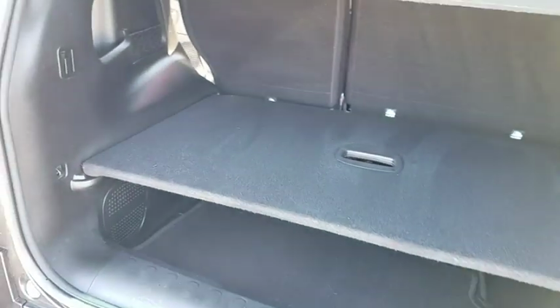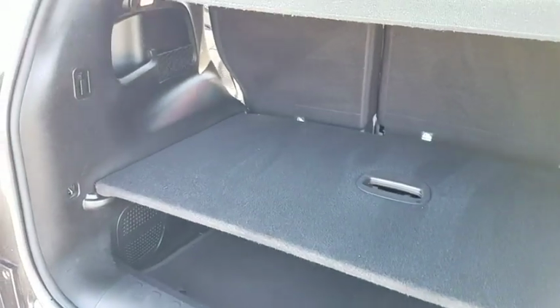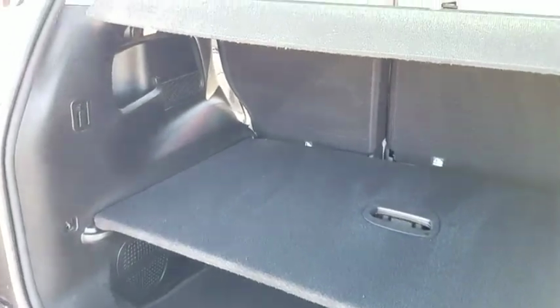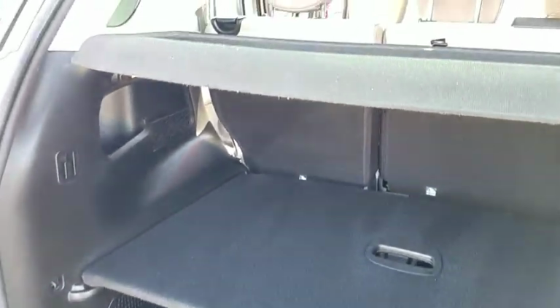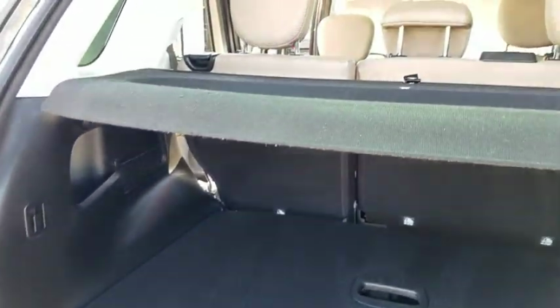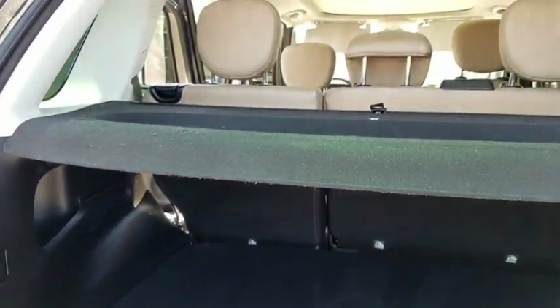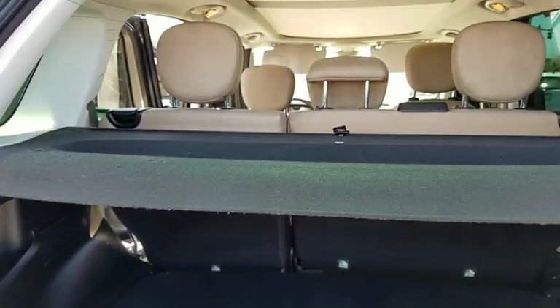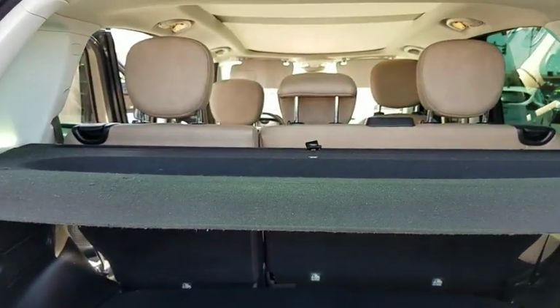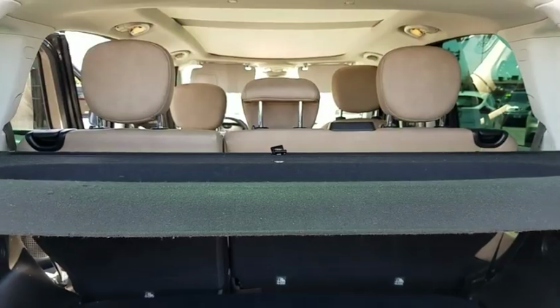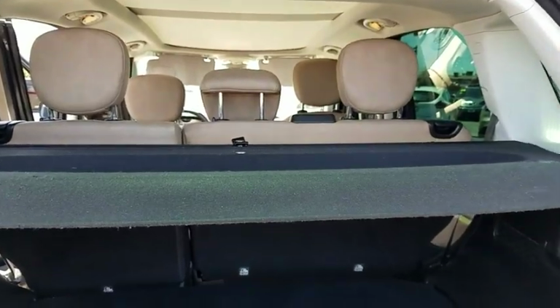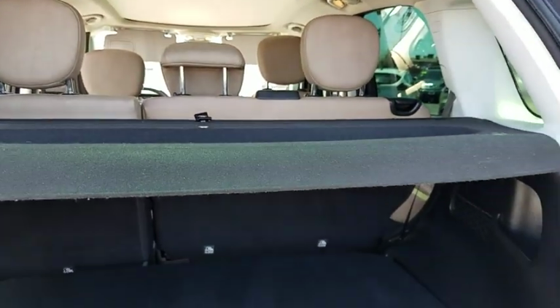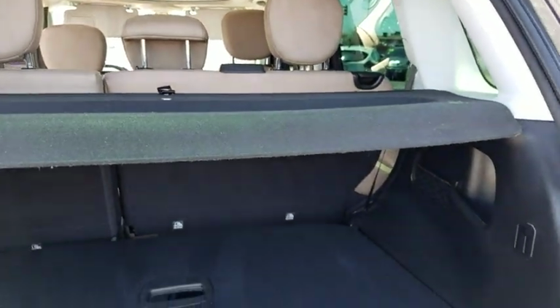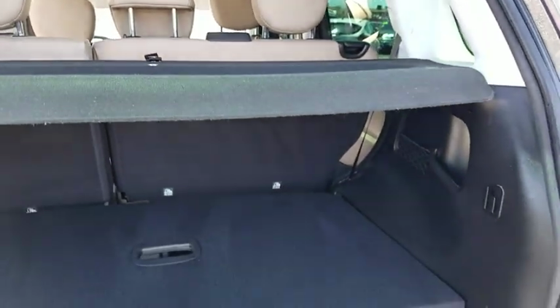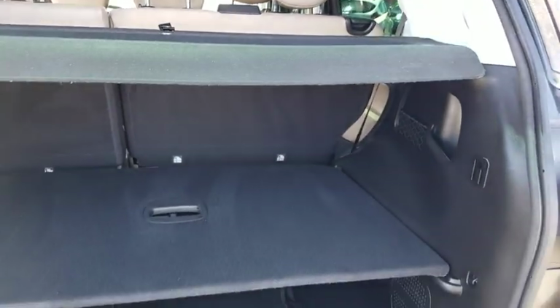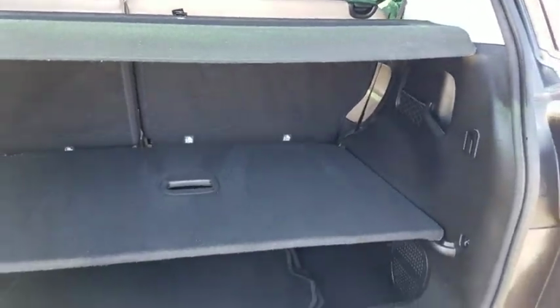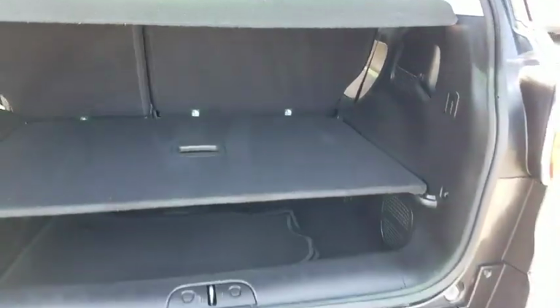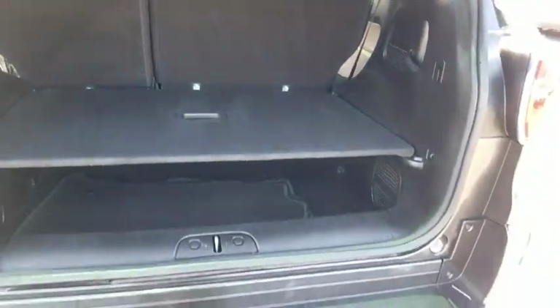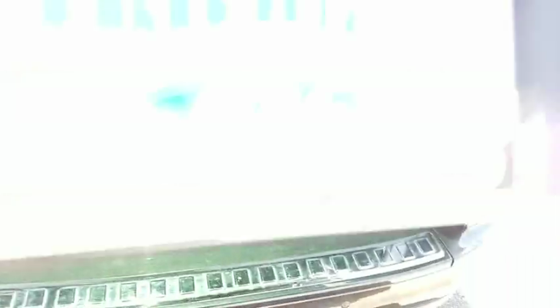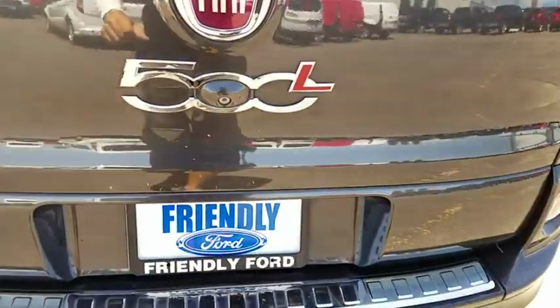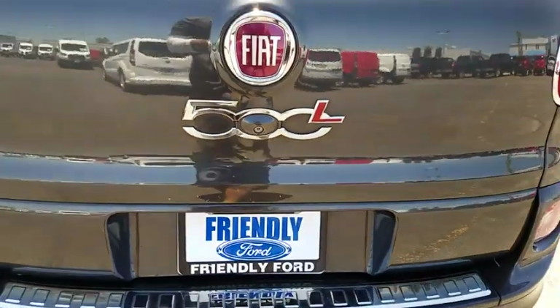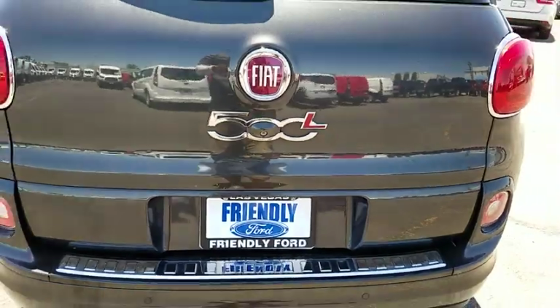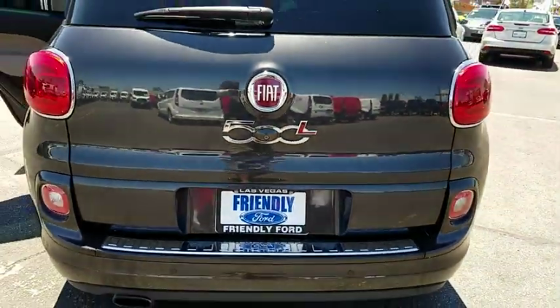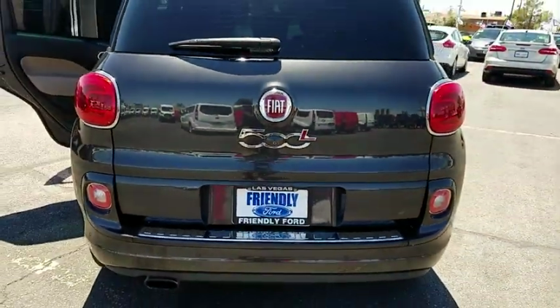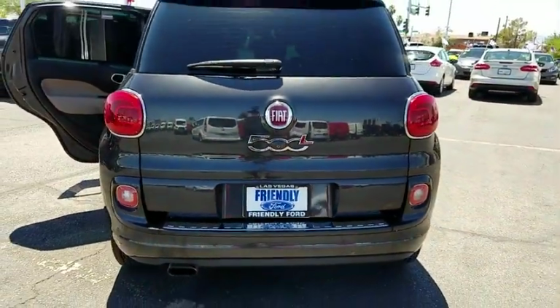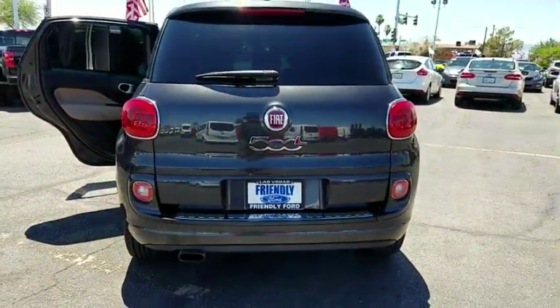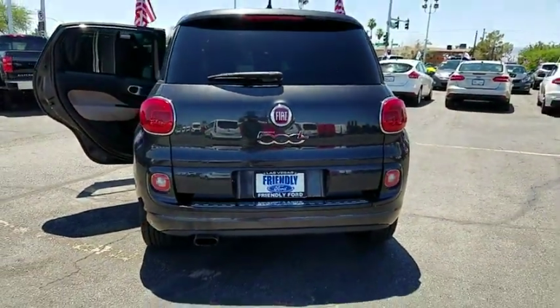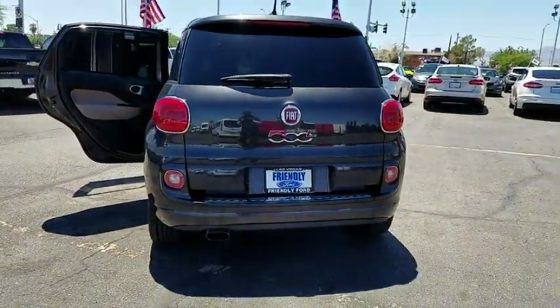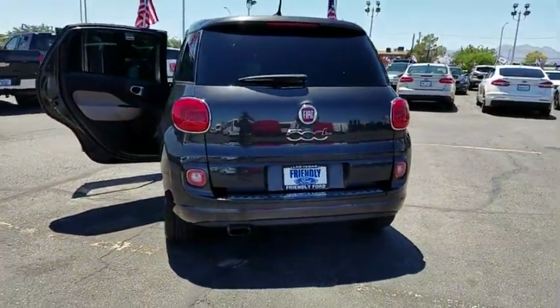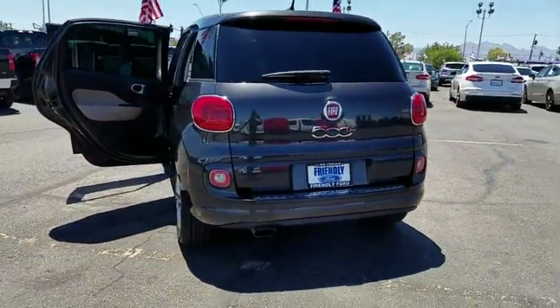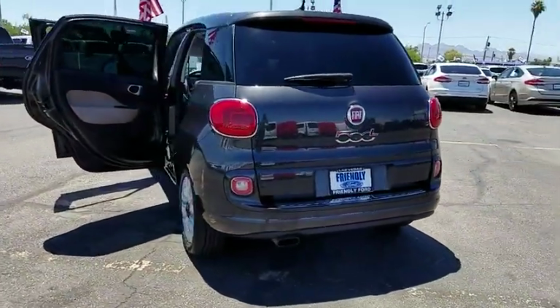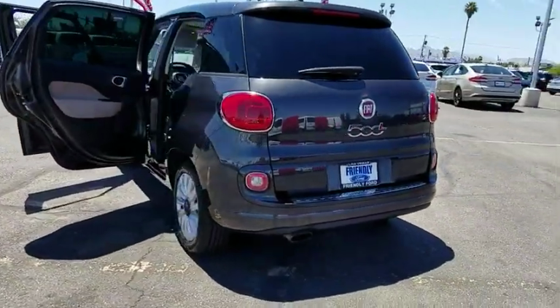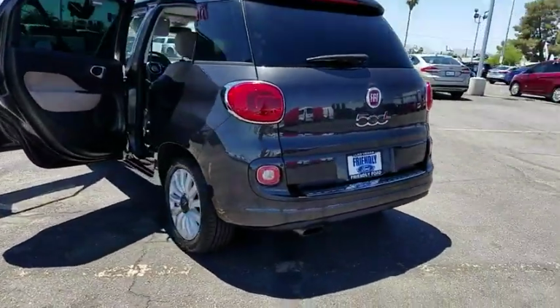This vehicle has less than 60,000 miles. Here are some of this vehicle's great options: traction control, power sunroof, leather-wrapped steering wheel, dual airbags, Bluetooth, alloy wheels, power steering, four-wheel disc brakes.